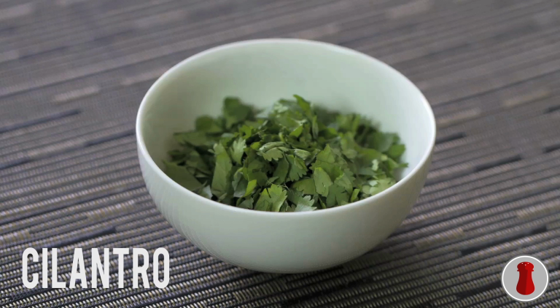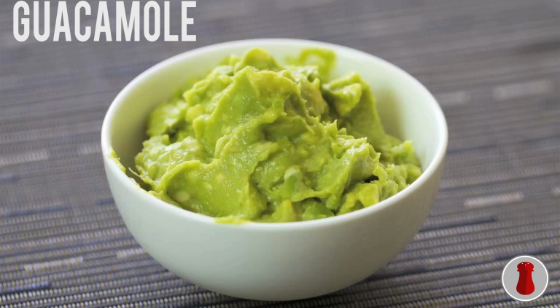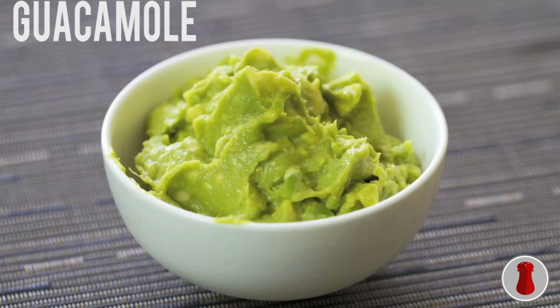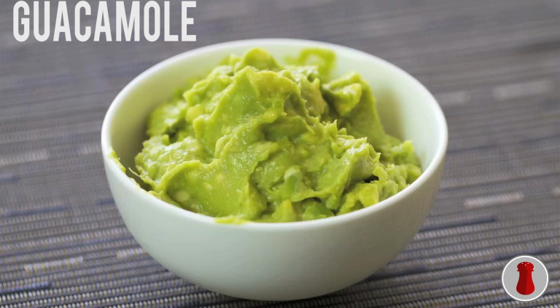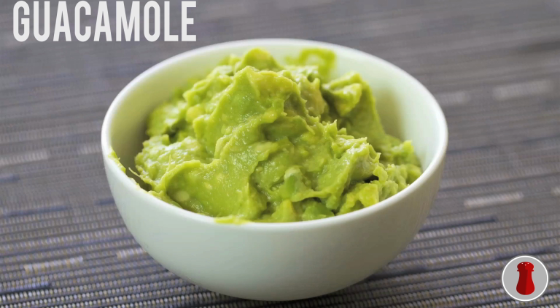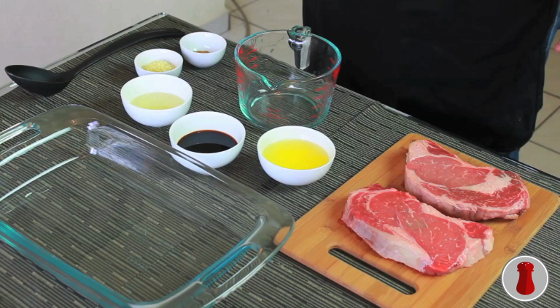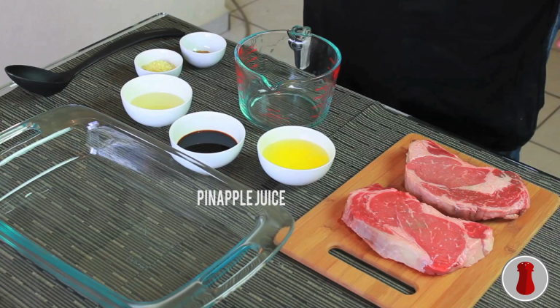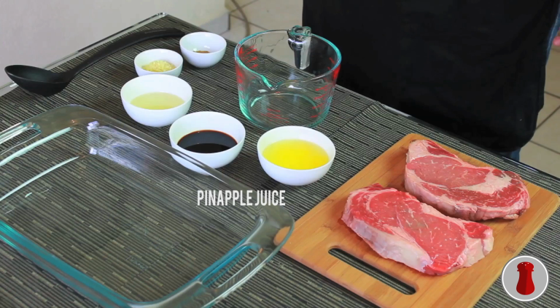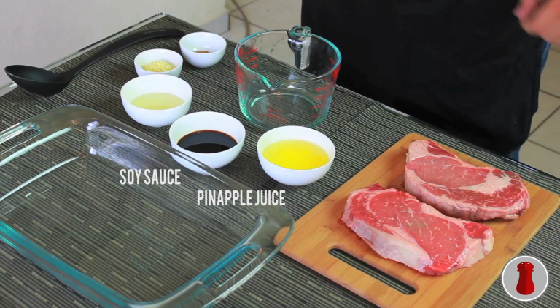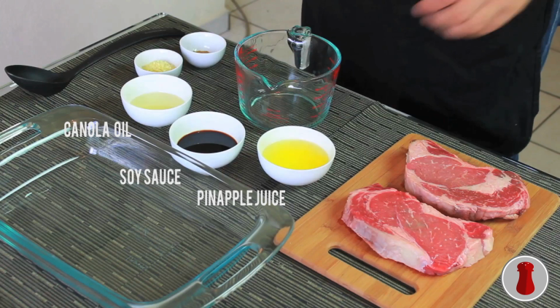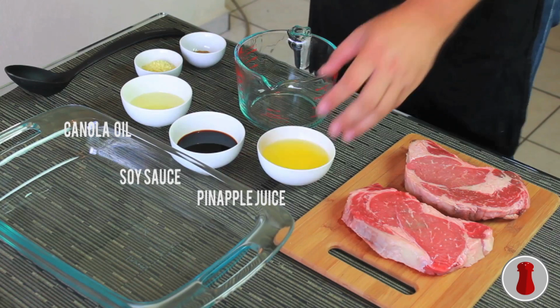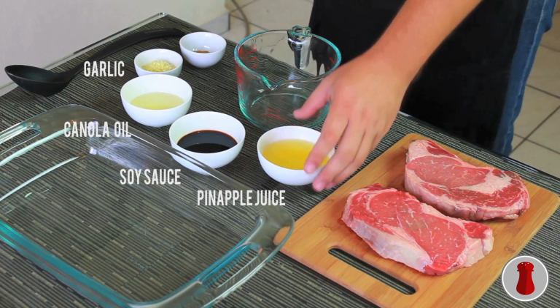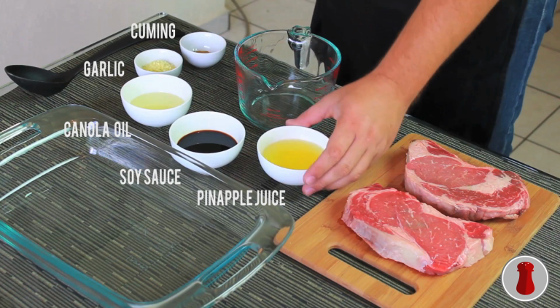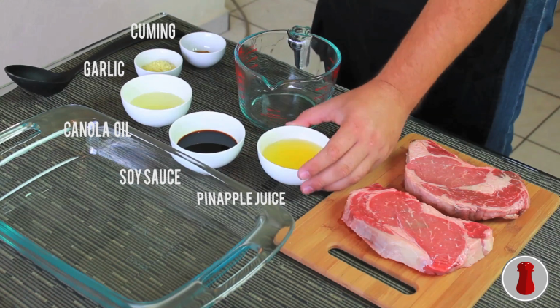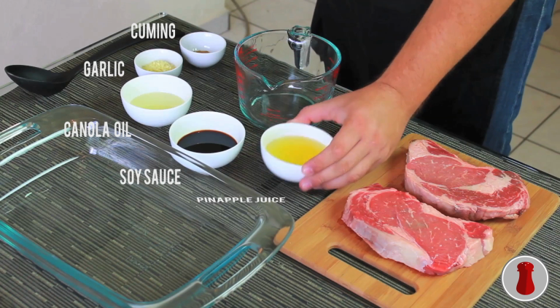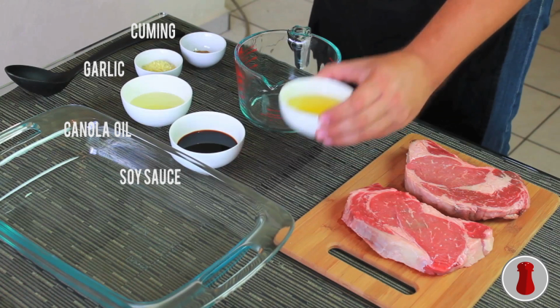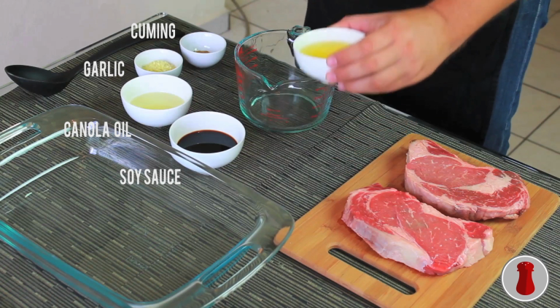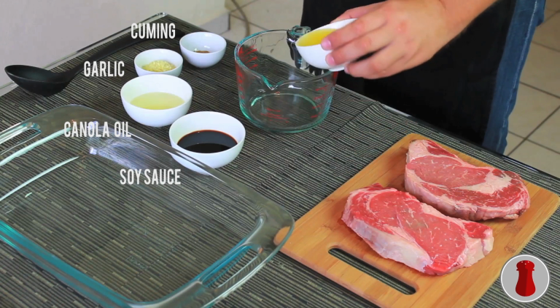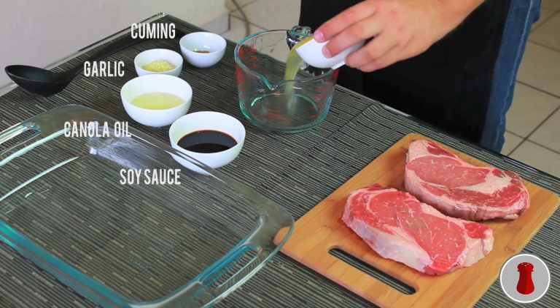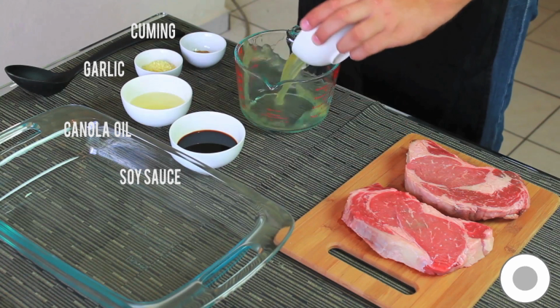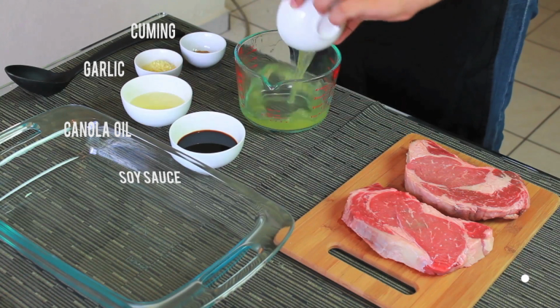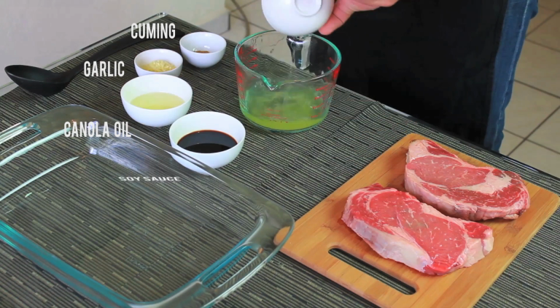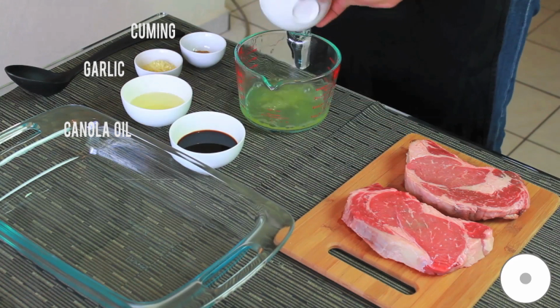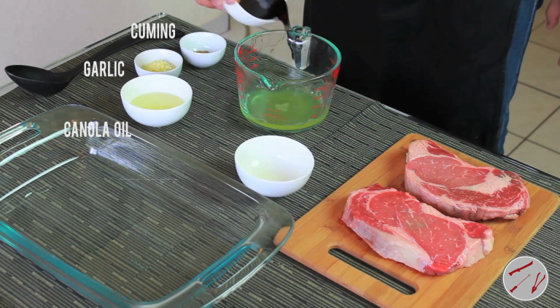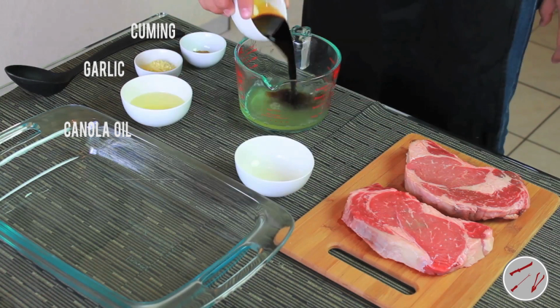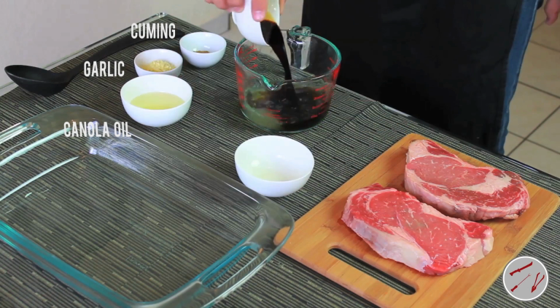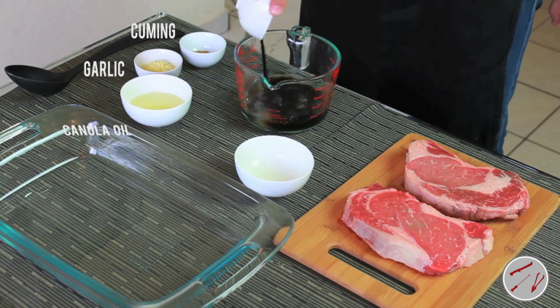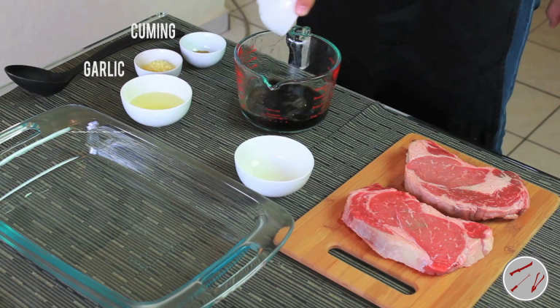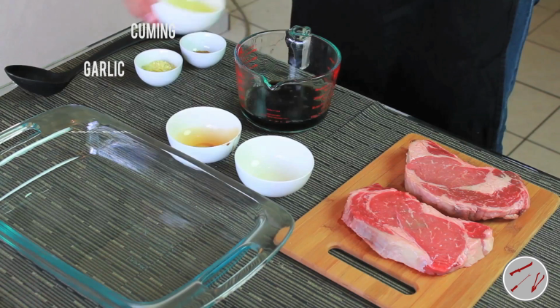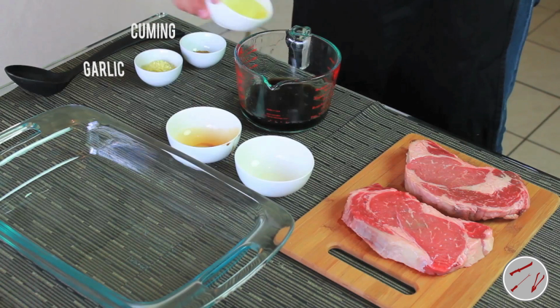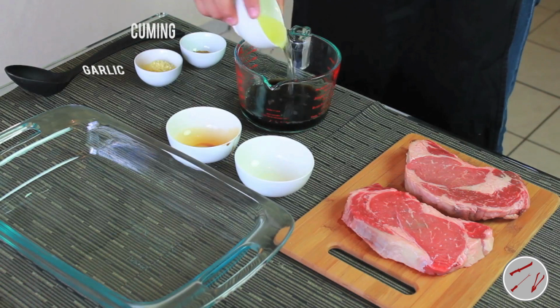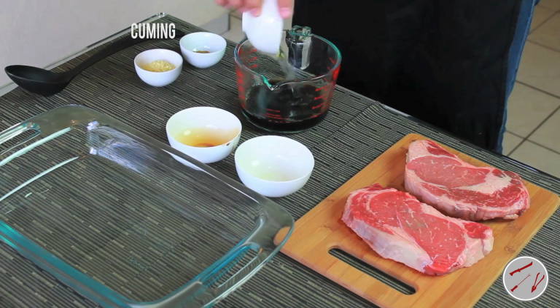To make the marinade, use a whisk to combine the pineapple juice, soy sauce, canola oil, garlic, and cumin in a small bowl.